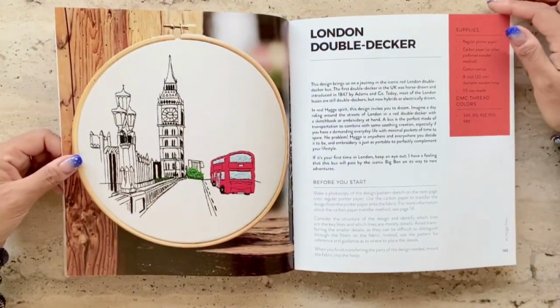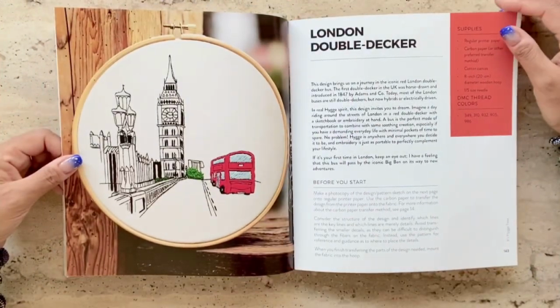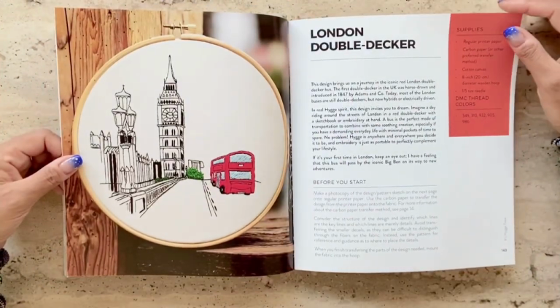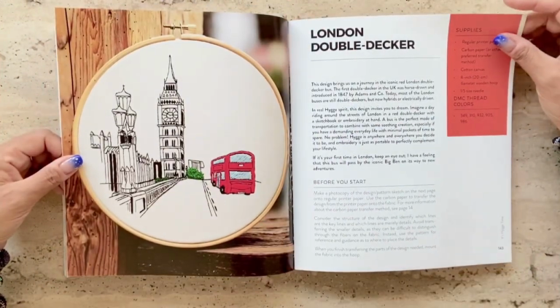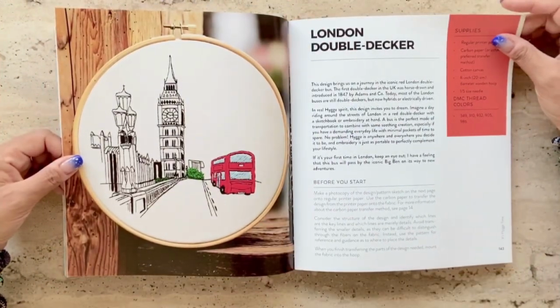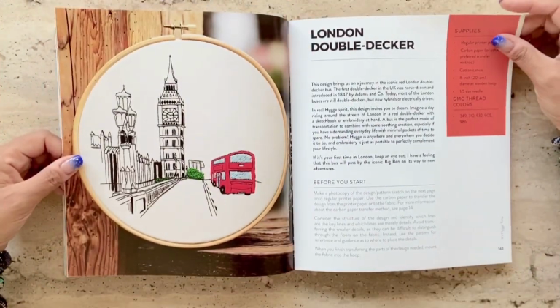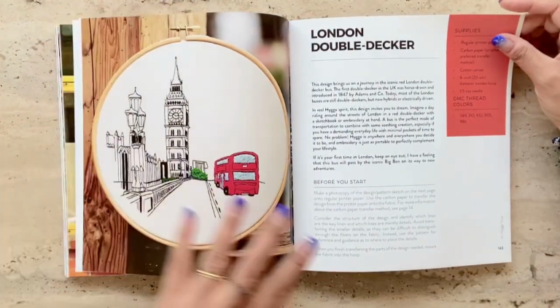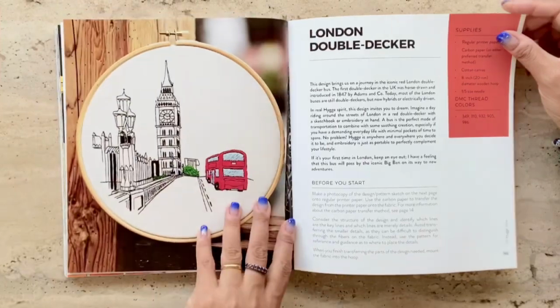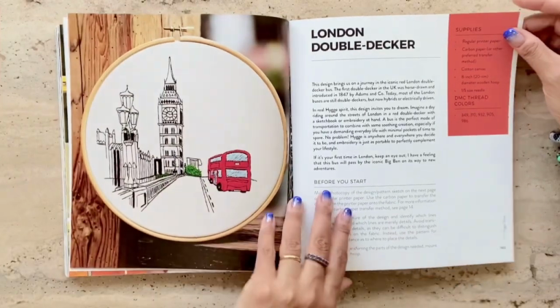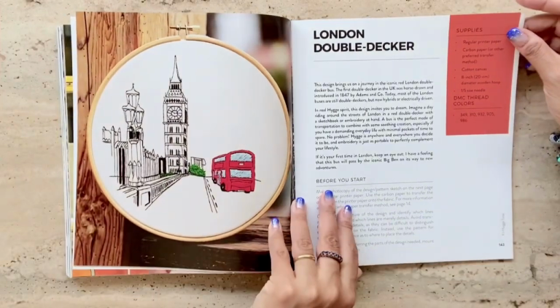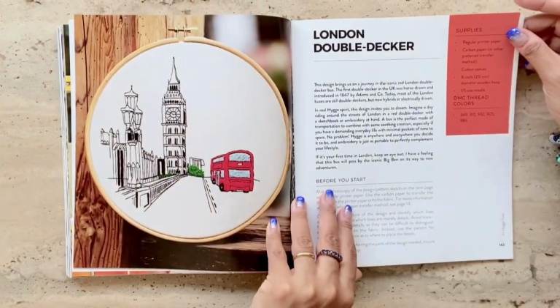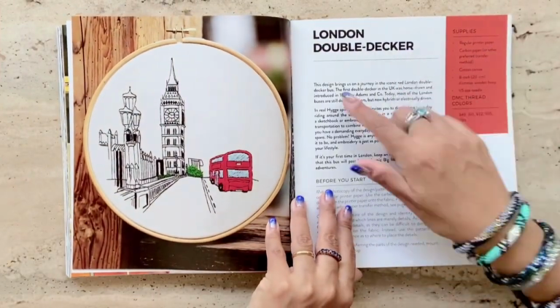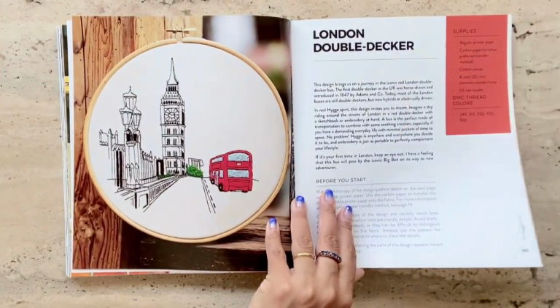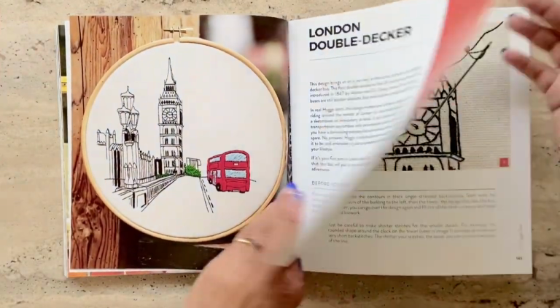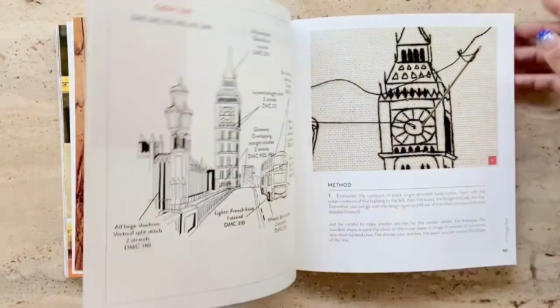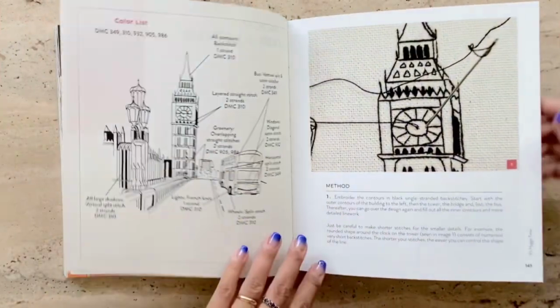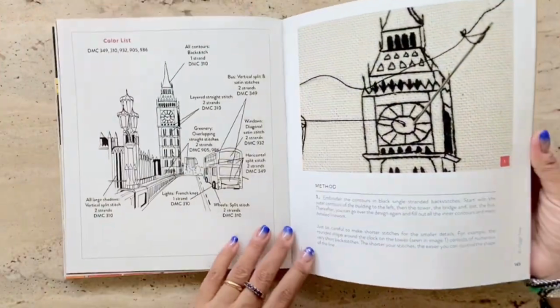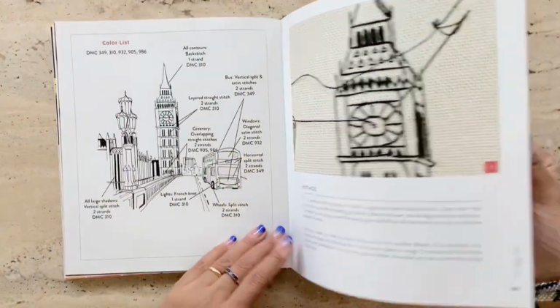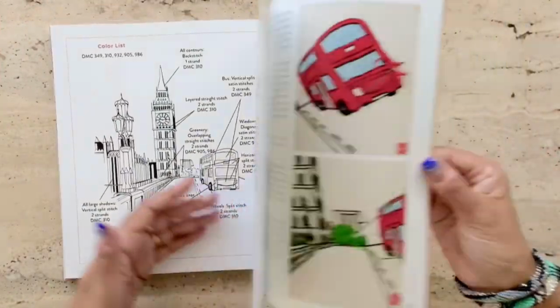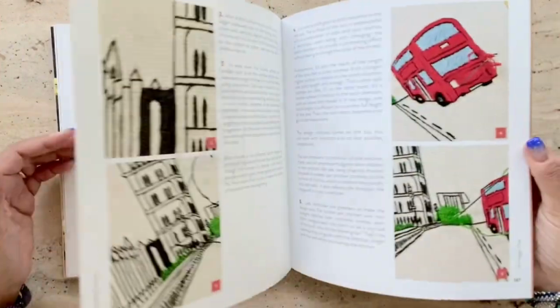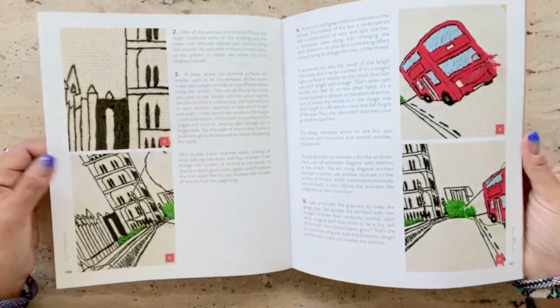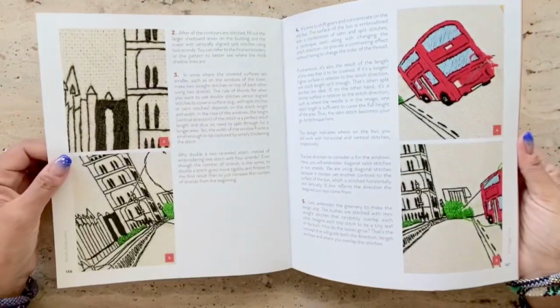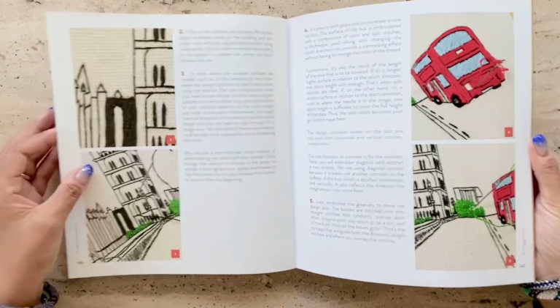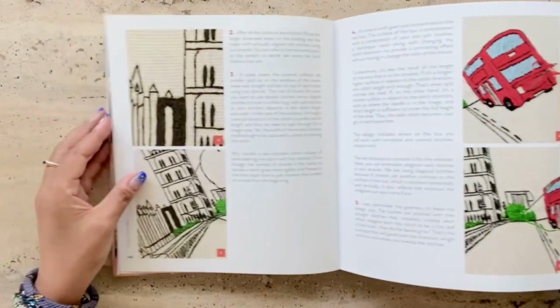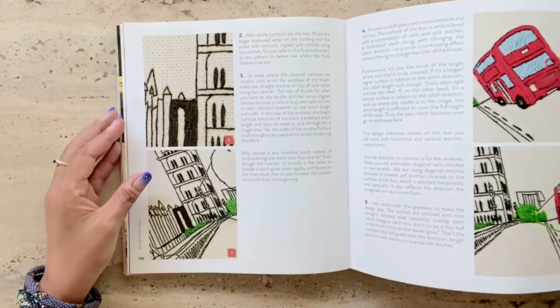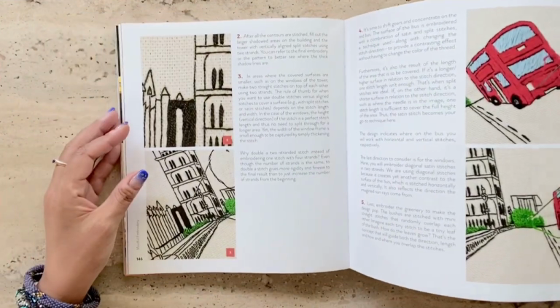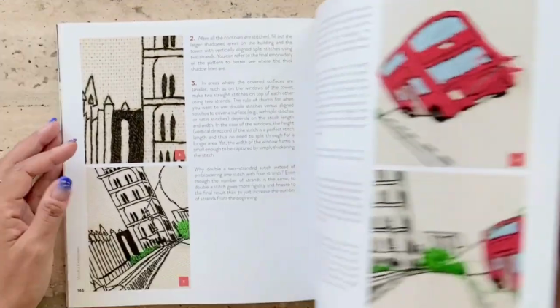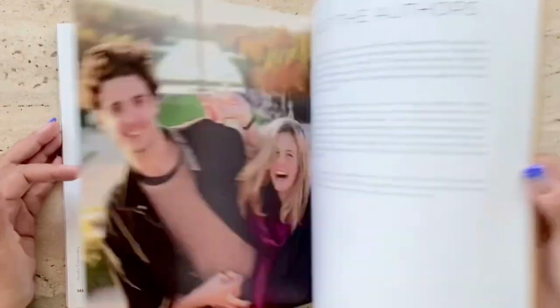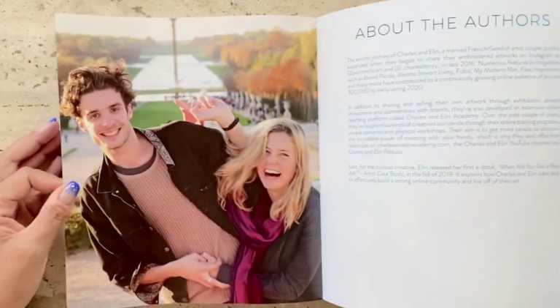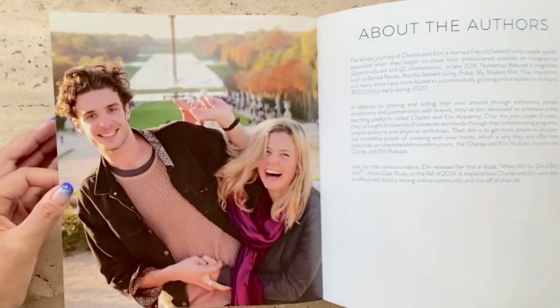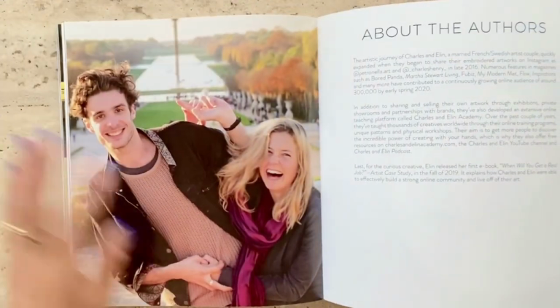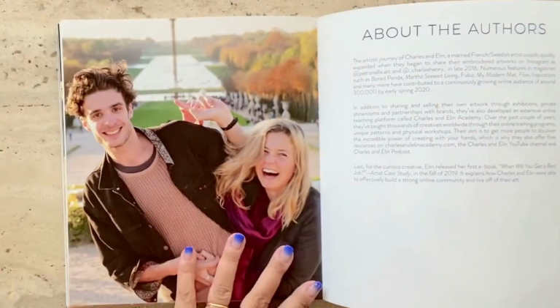Look here — there's an example of a typical double-decker in London. So a little bit of everything for everyone. Here's a lovely picture of the two authors.